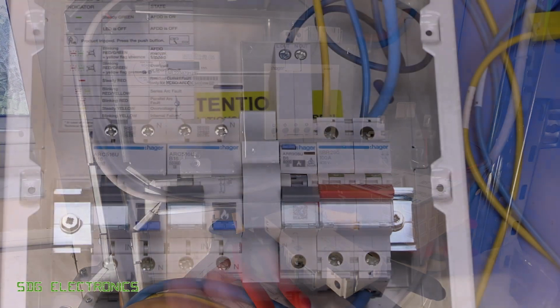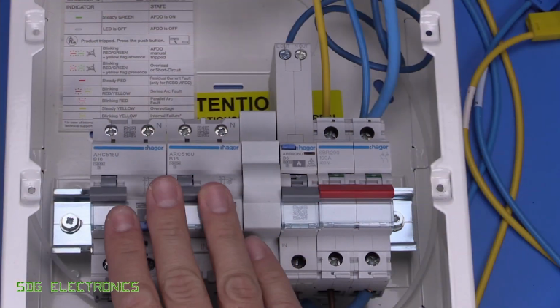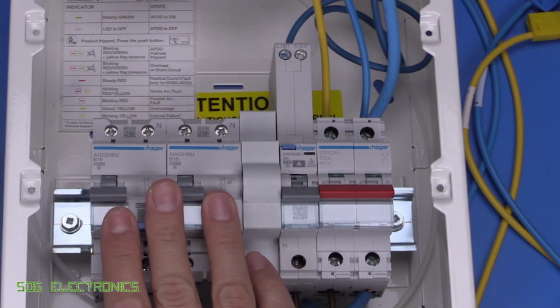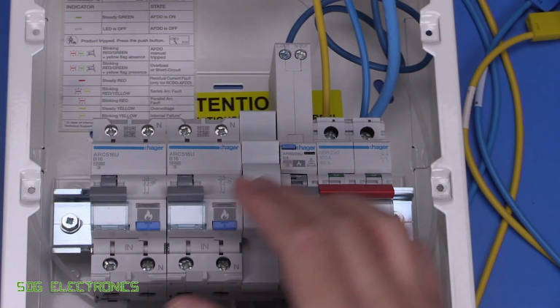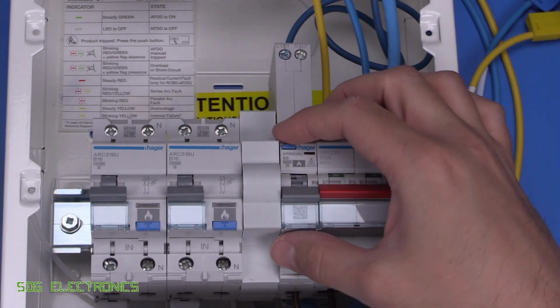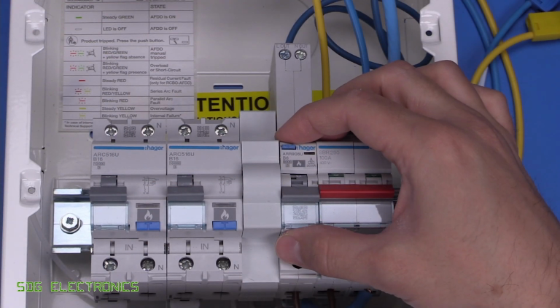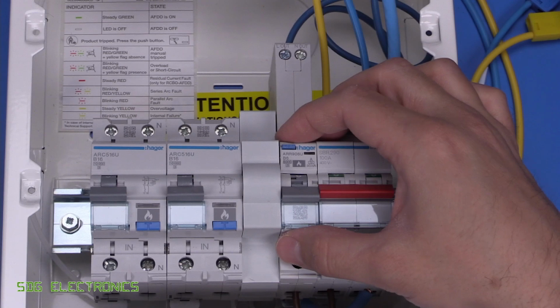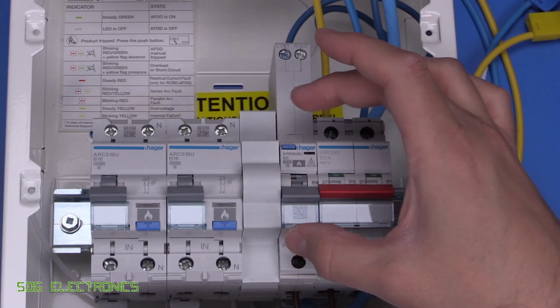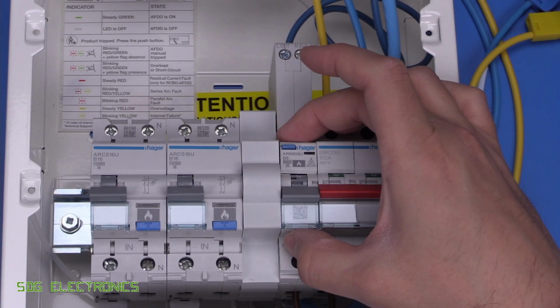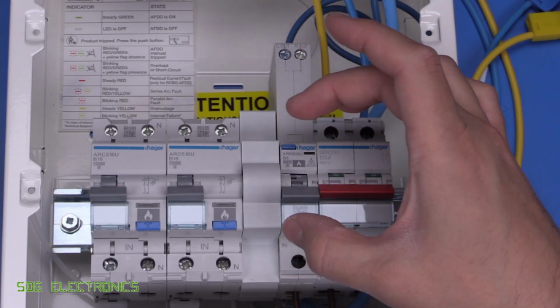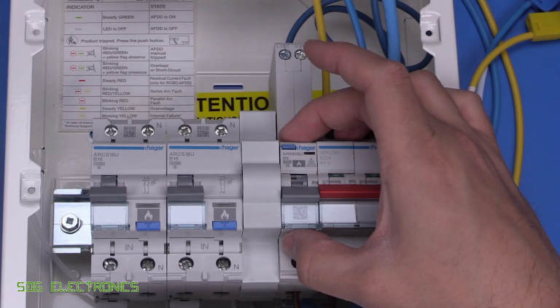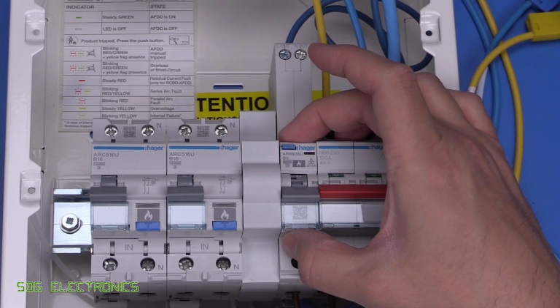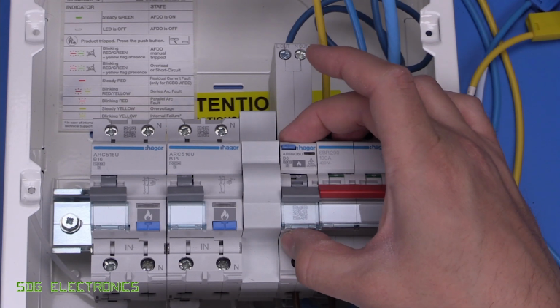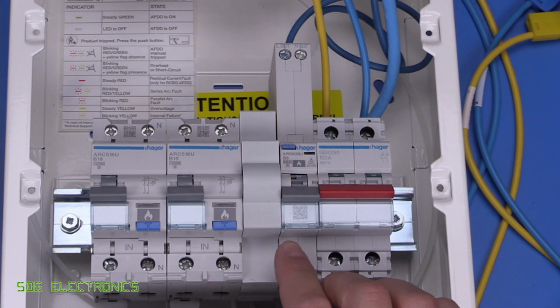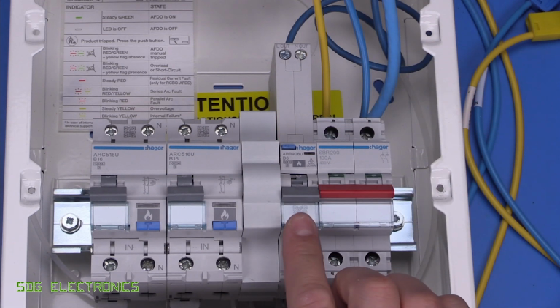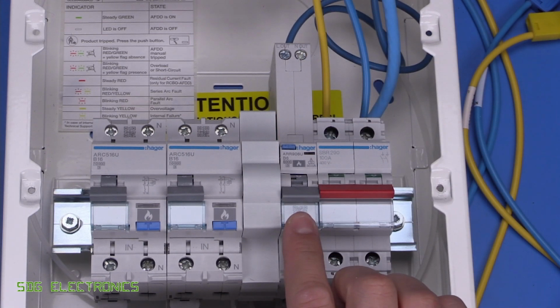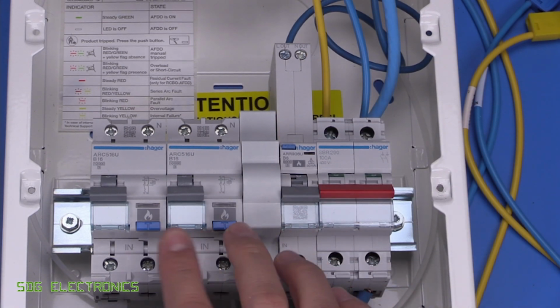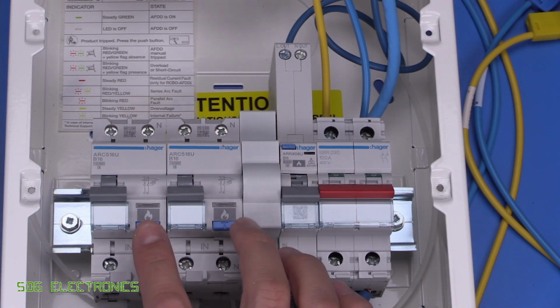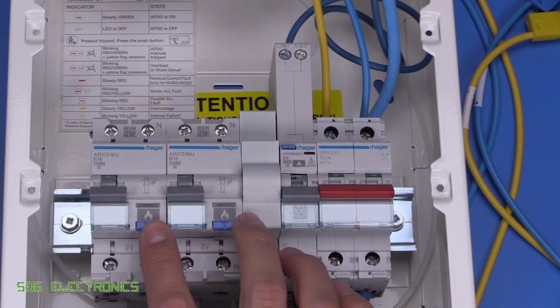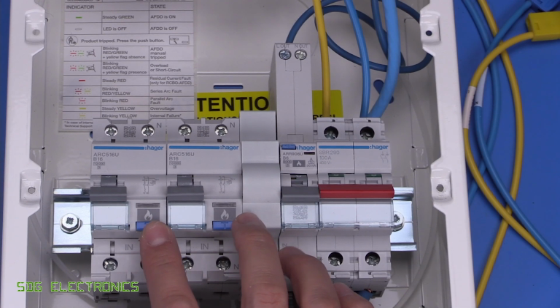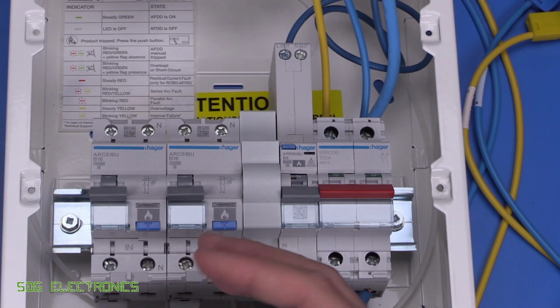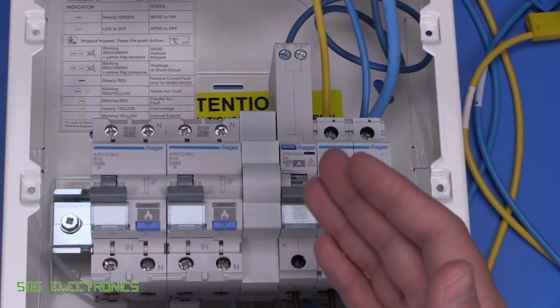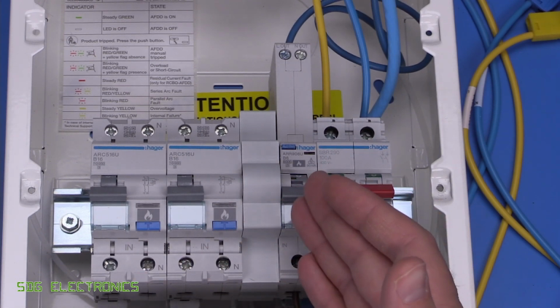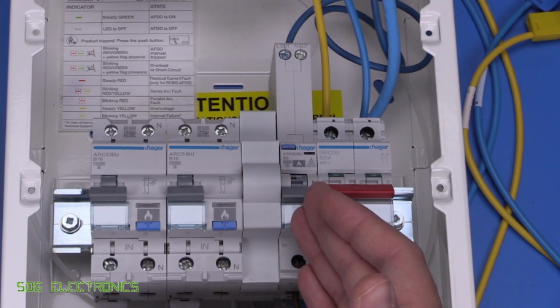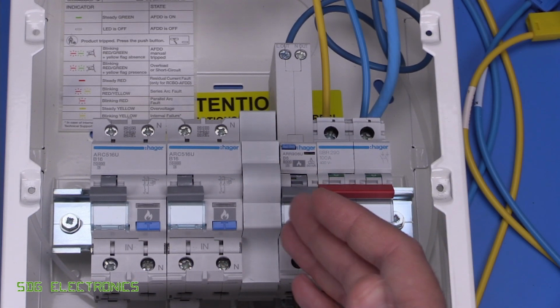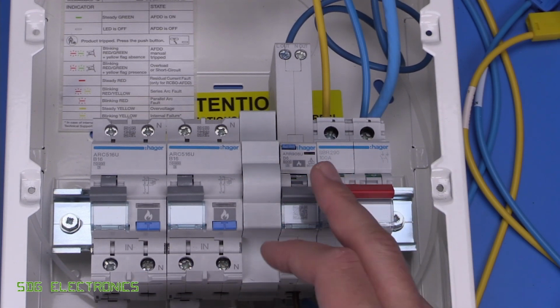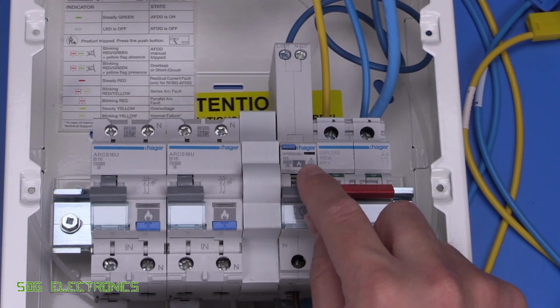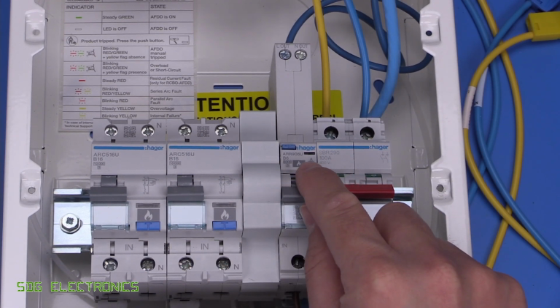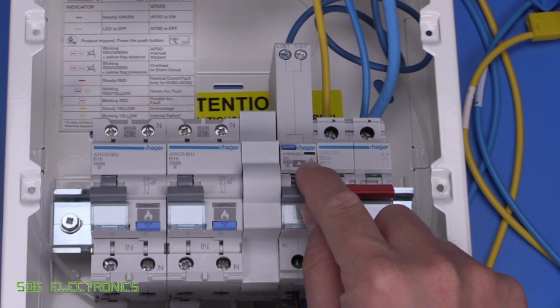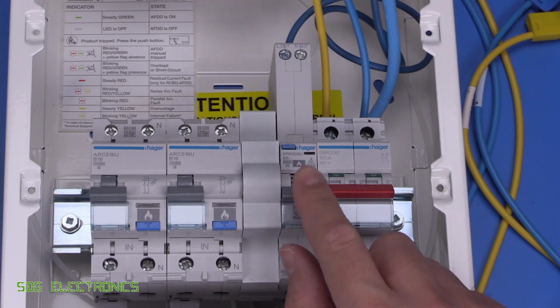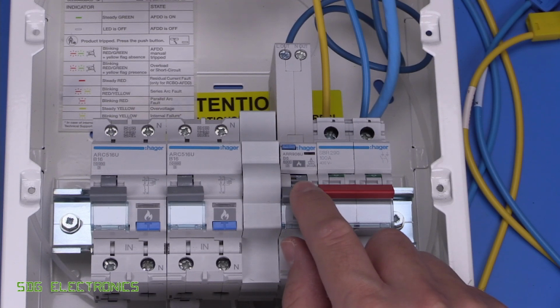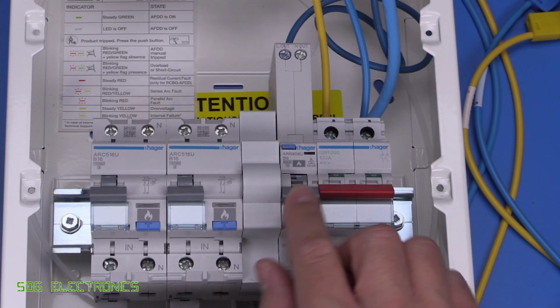We've got the older devices on the left and the new Hager arc fault detection device just here. Single width device as opposed to double width, and it also includes RCD protection — it's got a type A RCD in it as well.